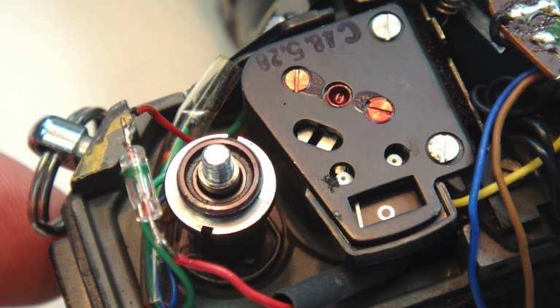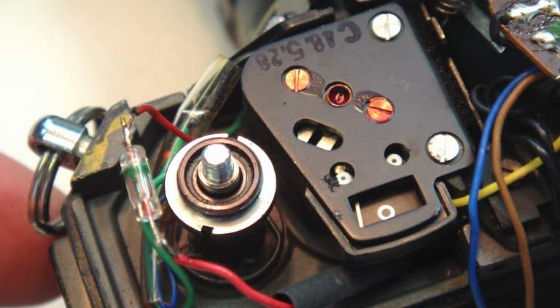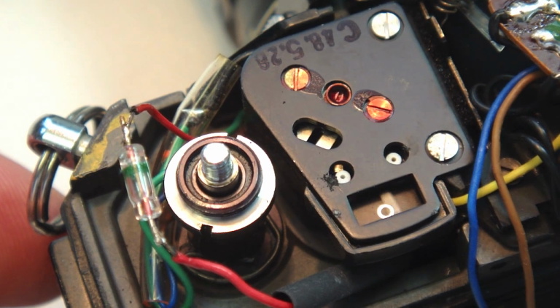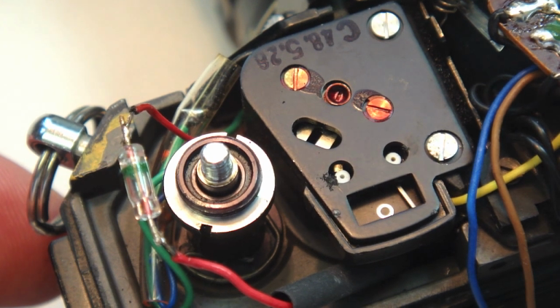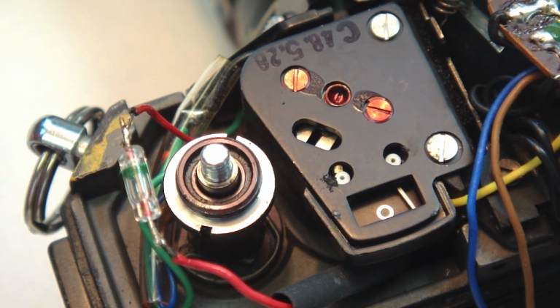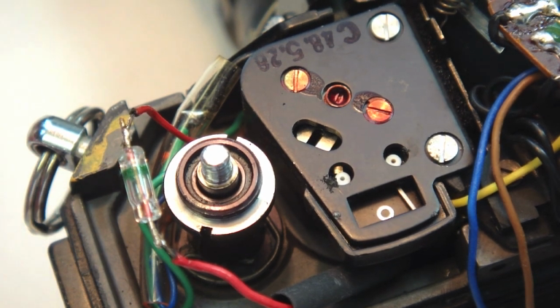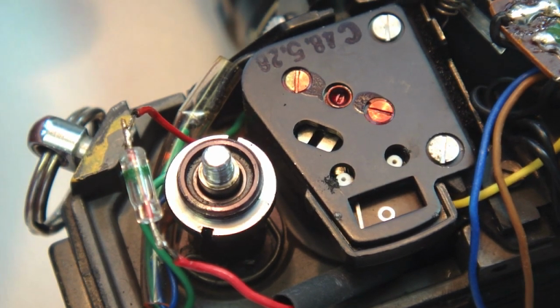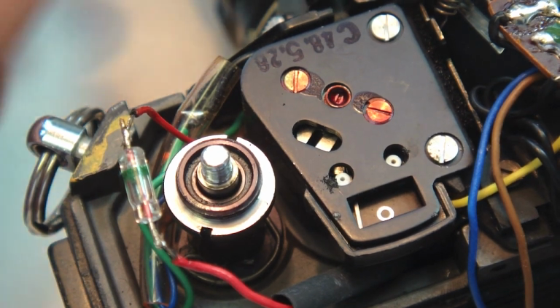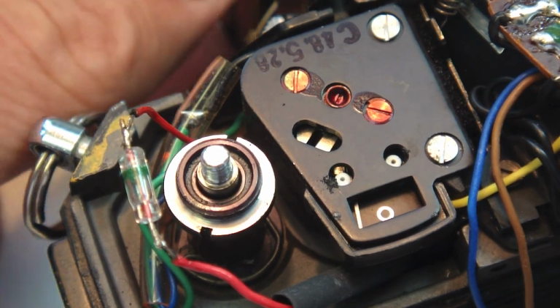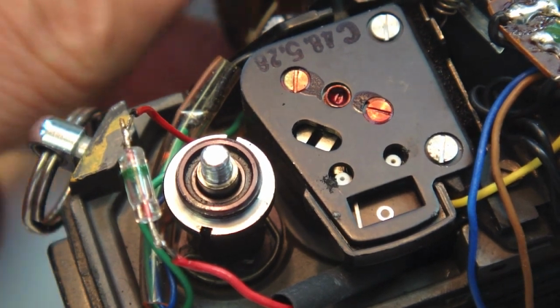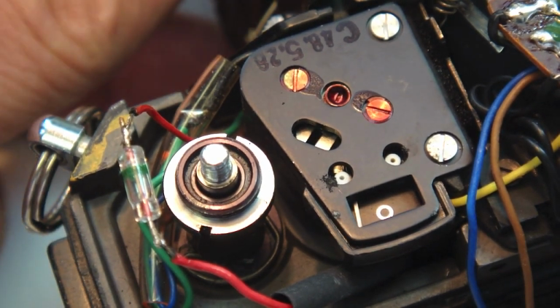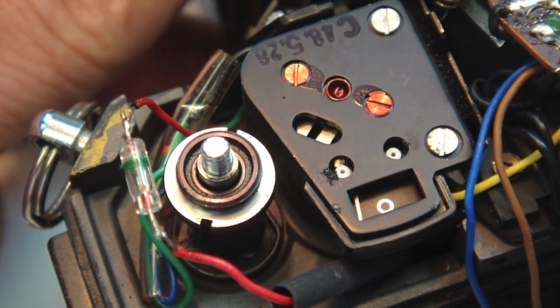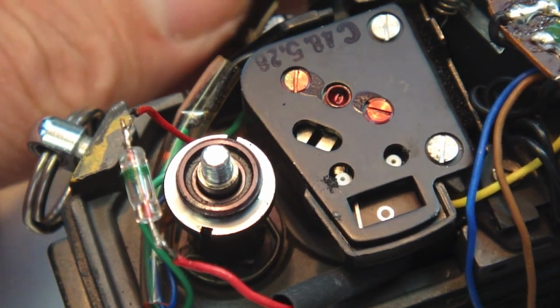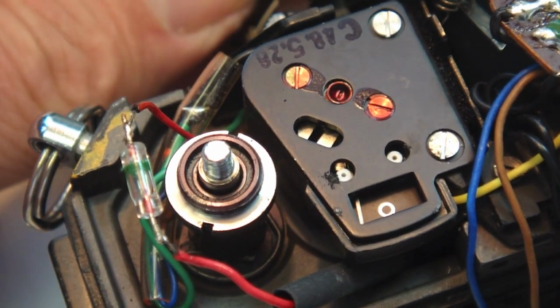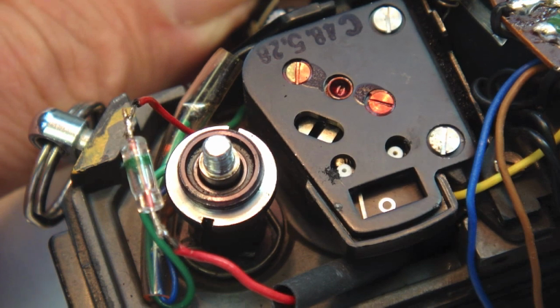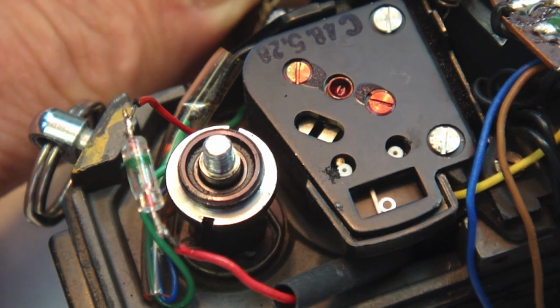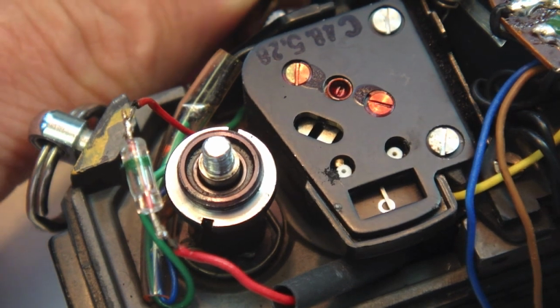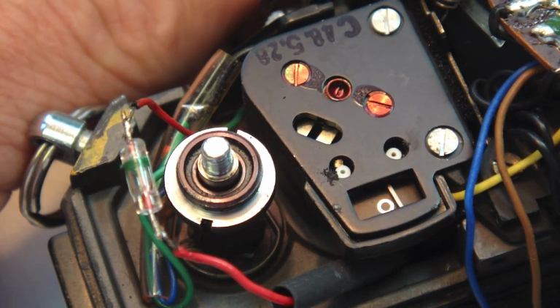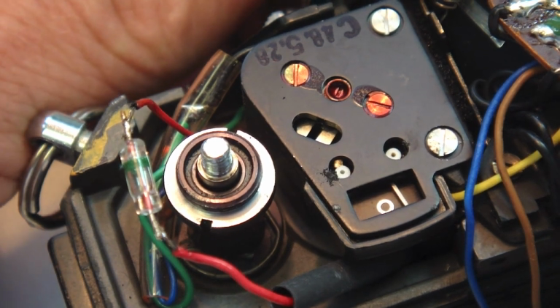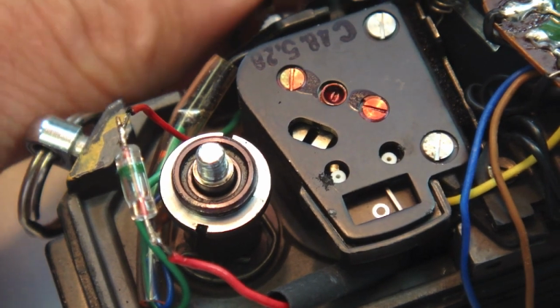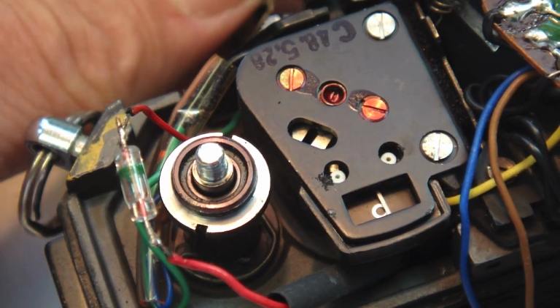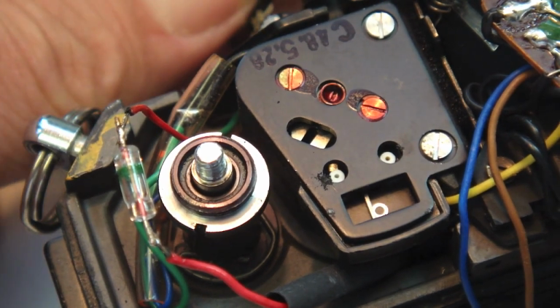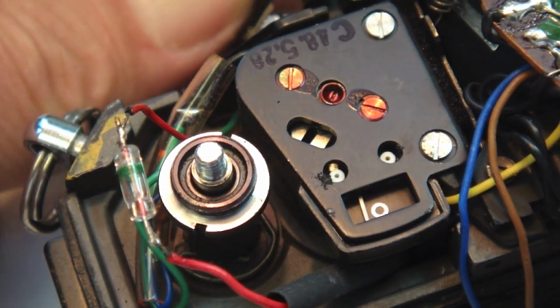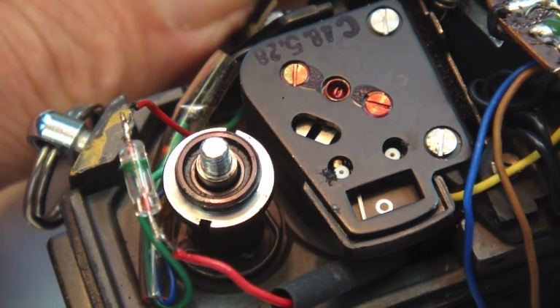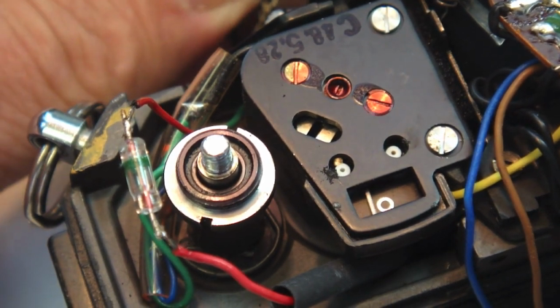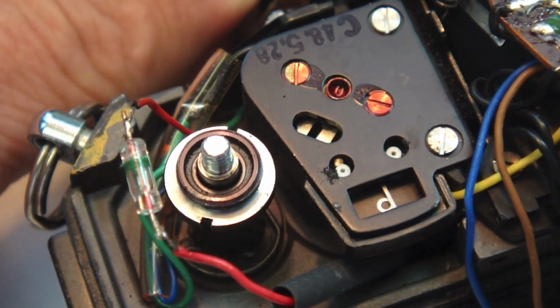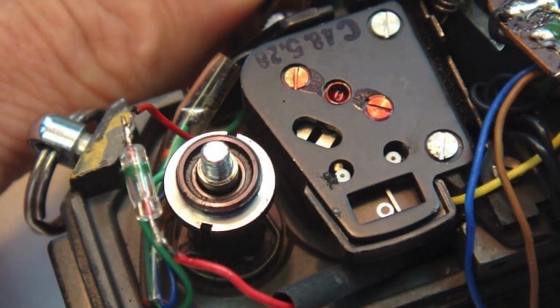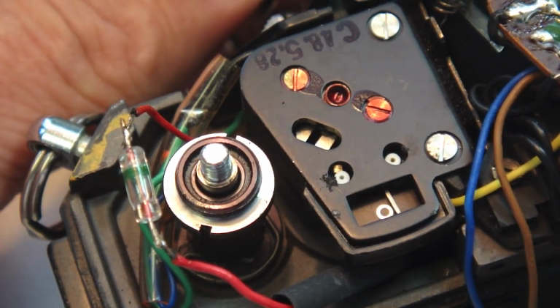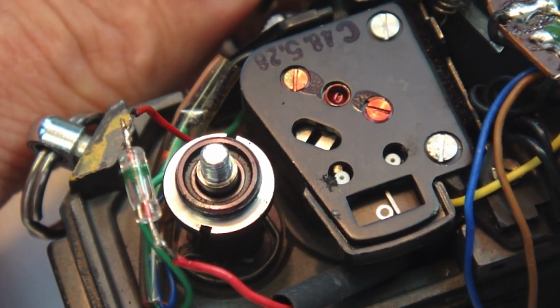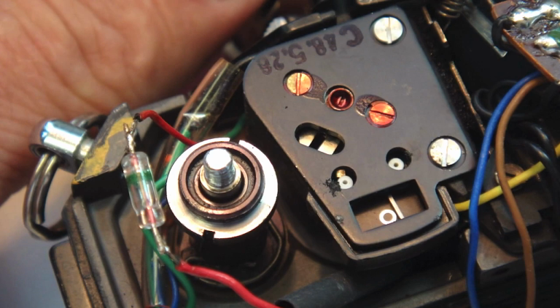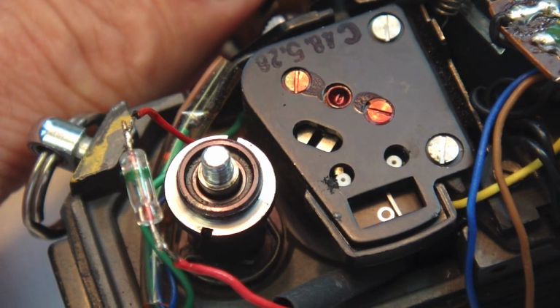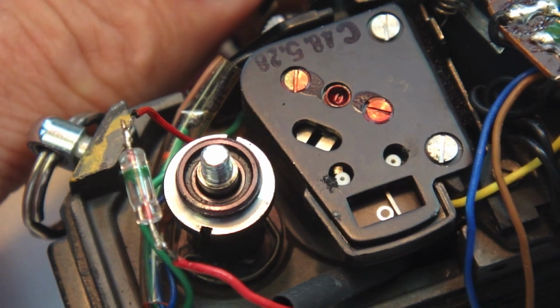With the diode installed, we check the meter by turning it on and off, and then also adjusting the aperture resistor plate, and we can see that the meter is functioning as it should.